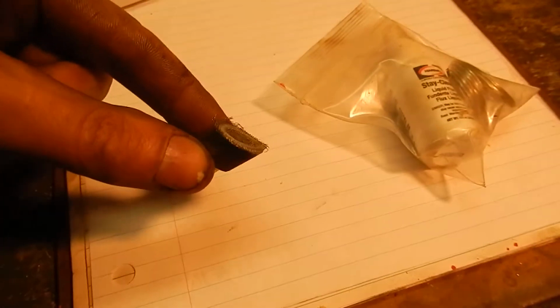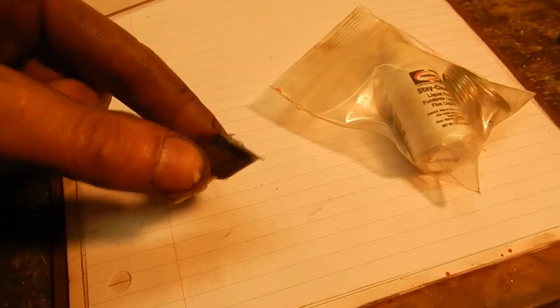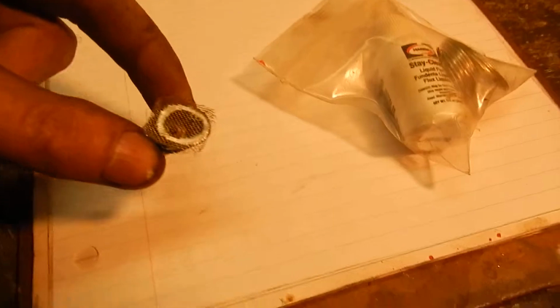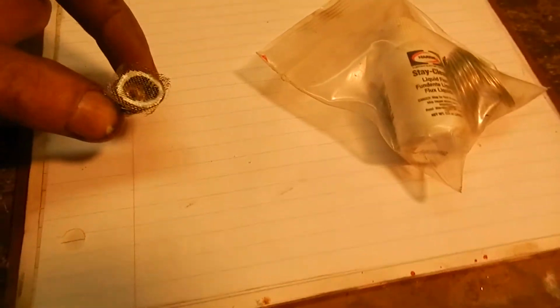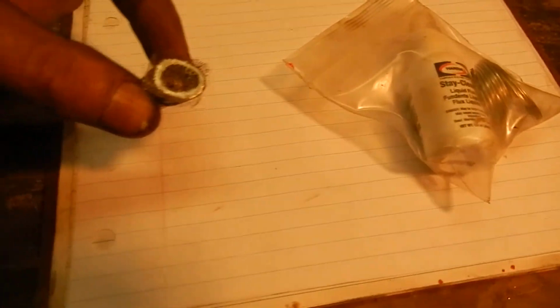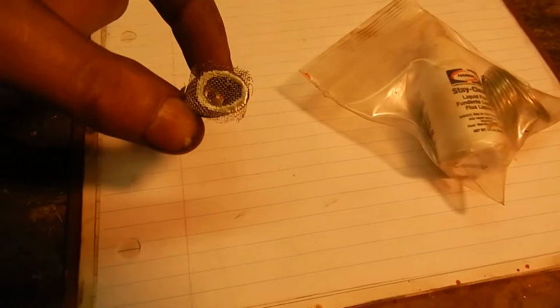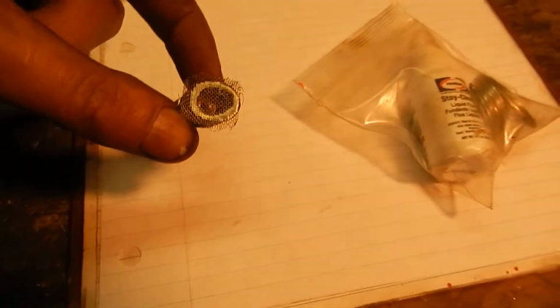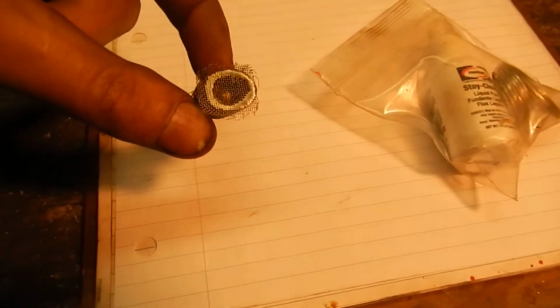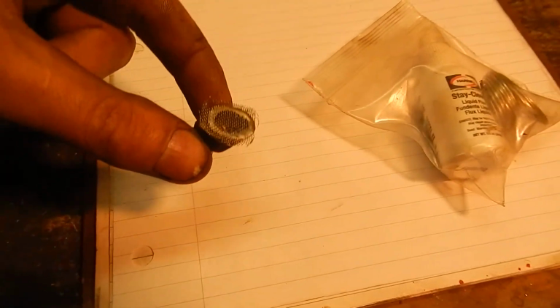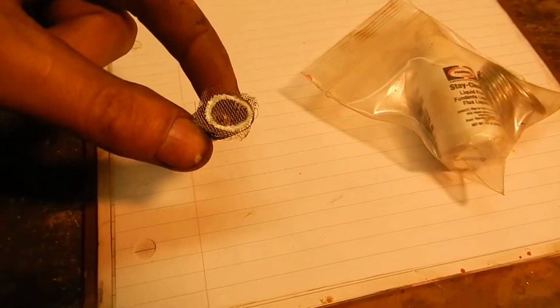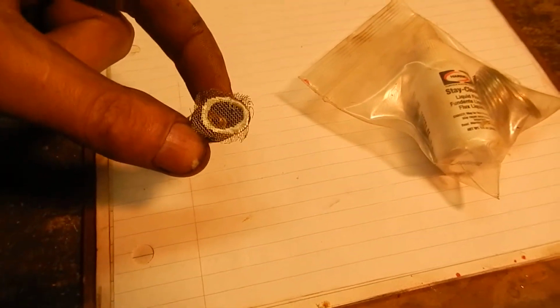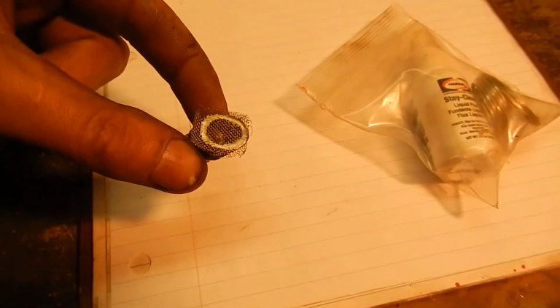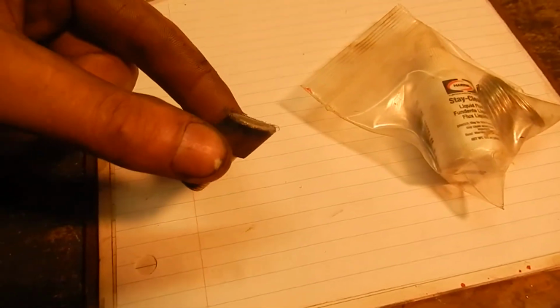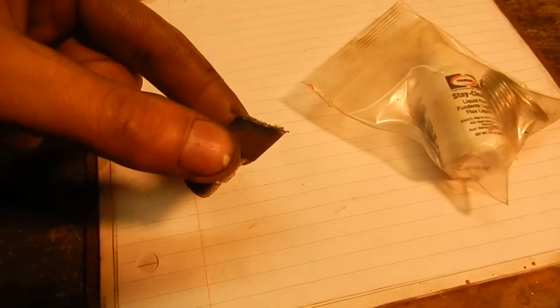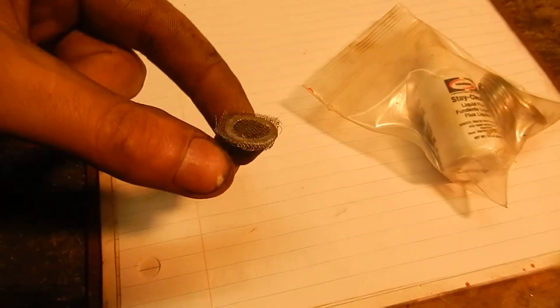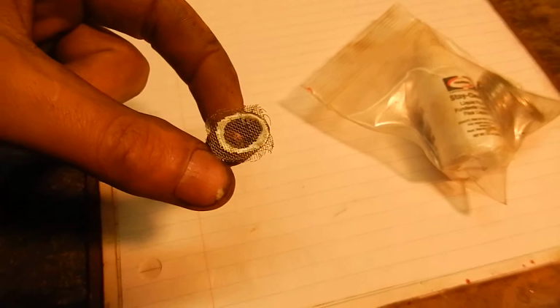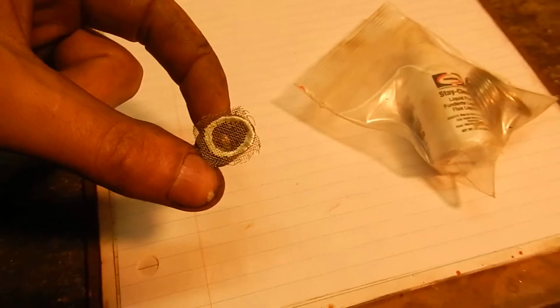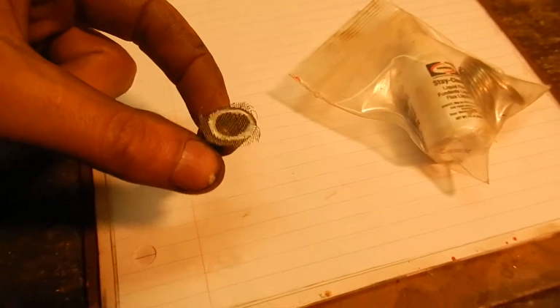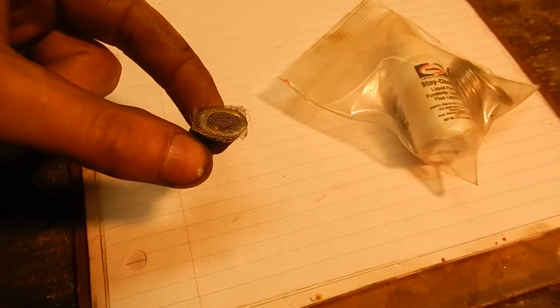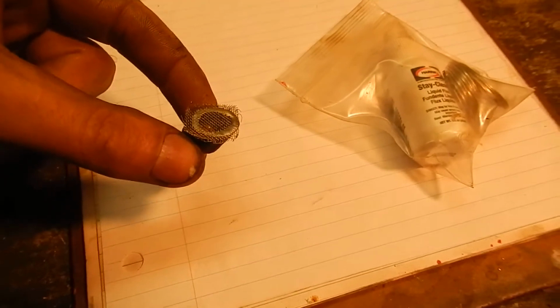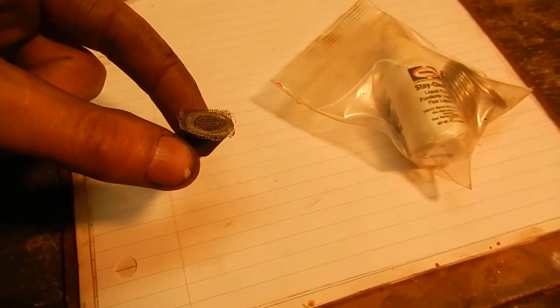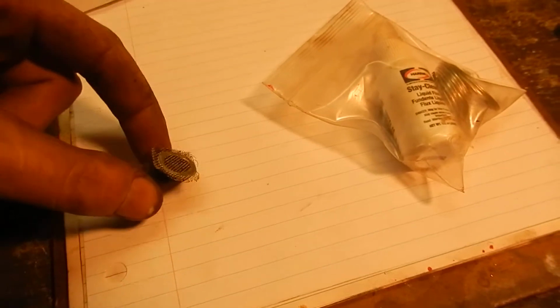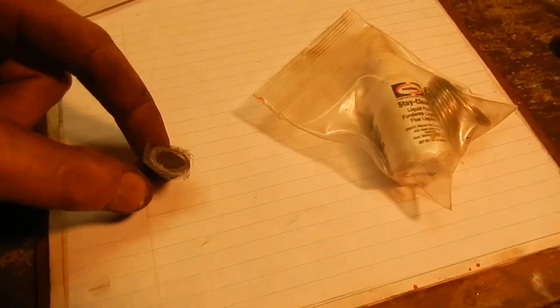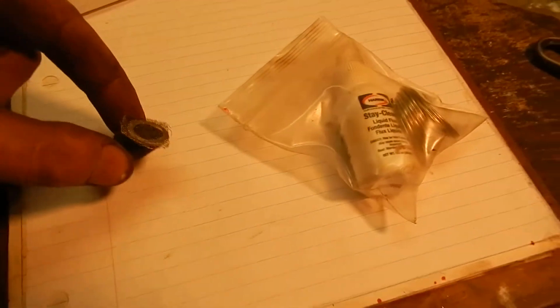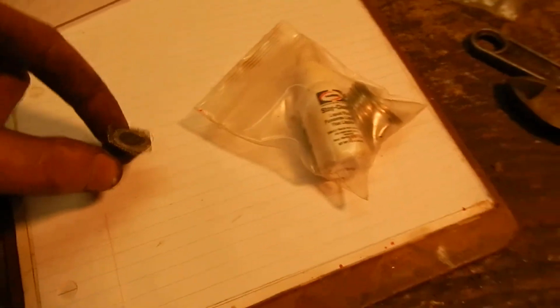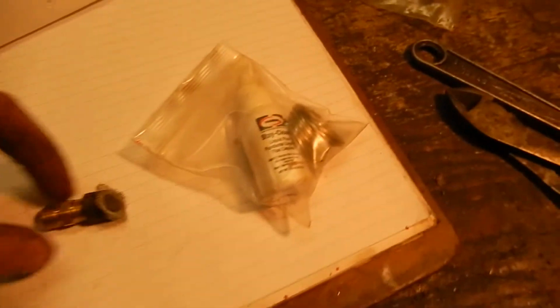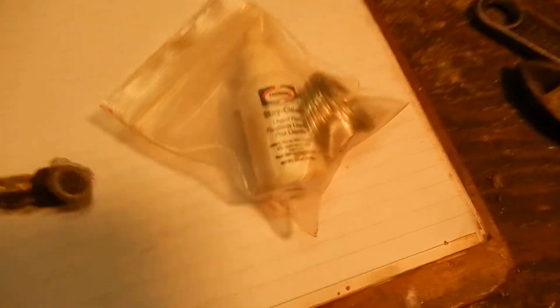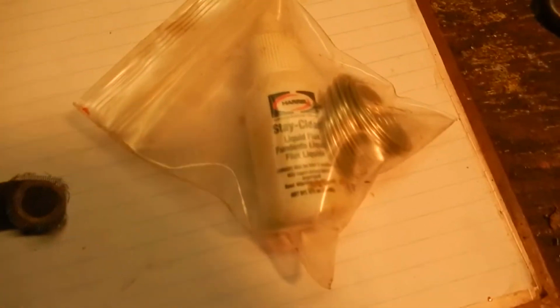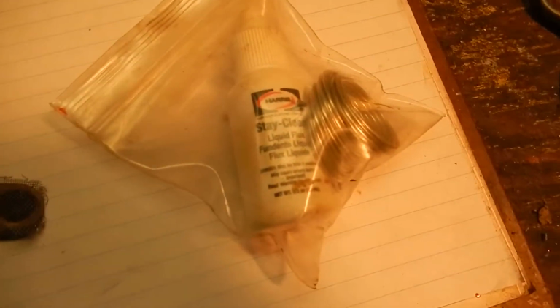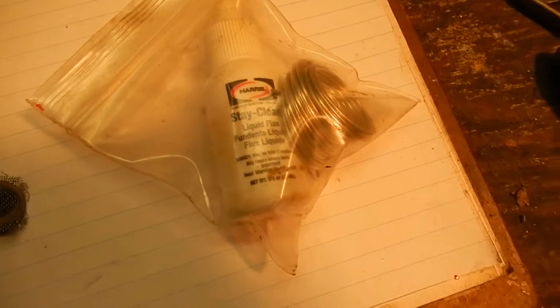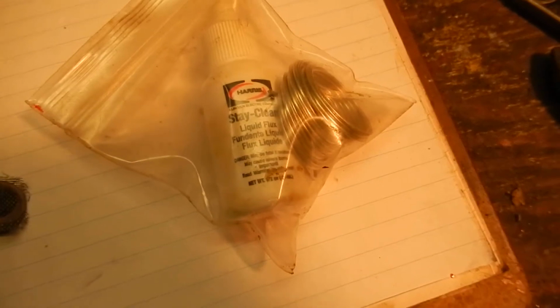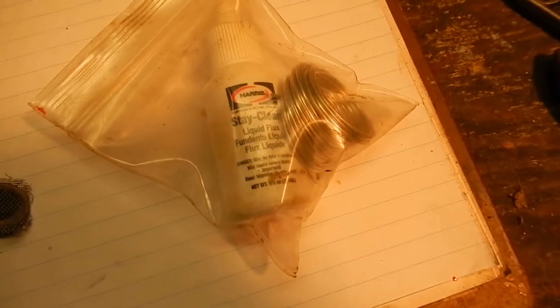Stainless is very hard to solder because it creates a really hefty oxide layer on the outside of the metal and it's really hard for a flux to cut through it. So you have to use a special silver solder or a silver braze.